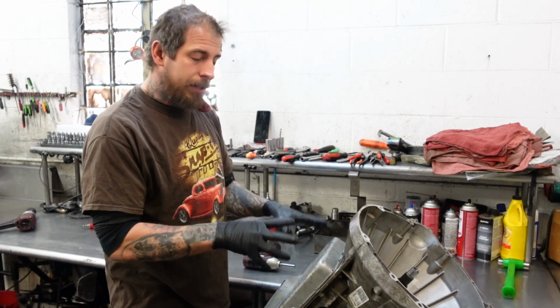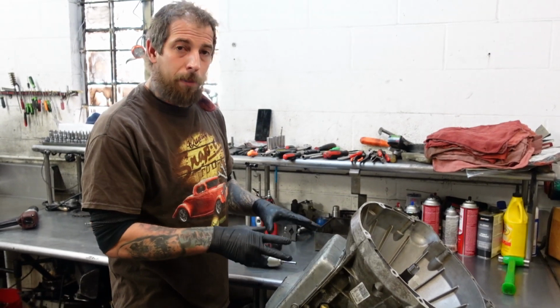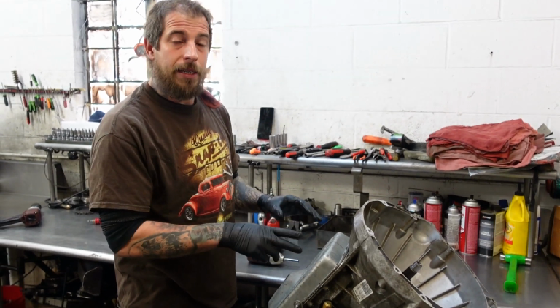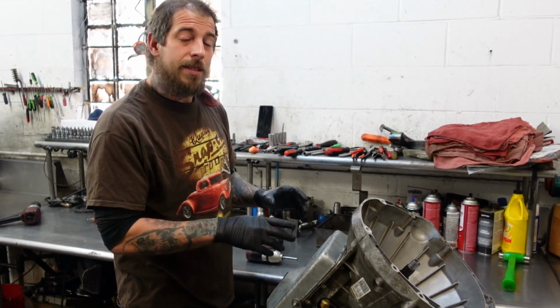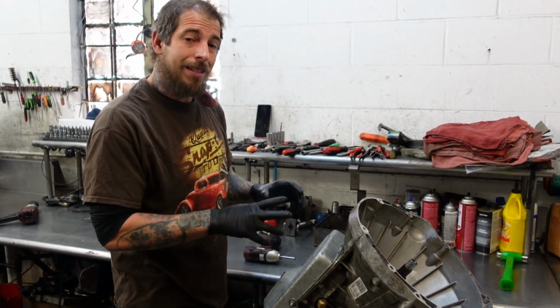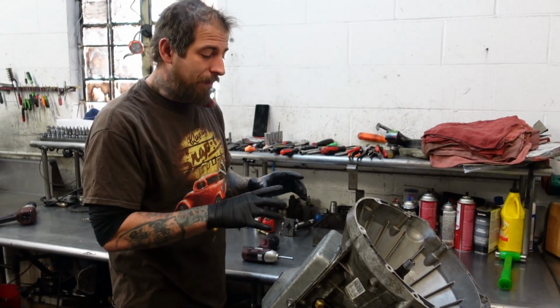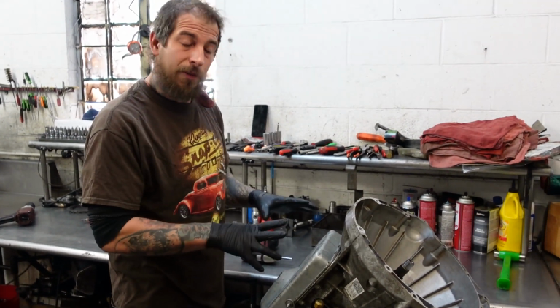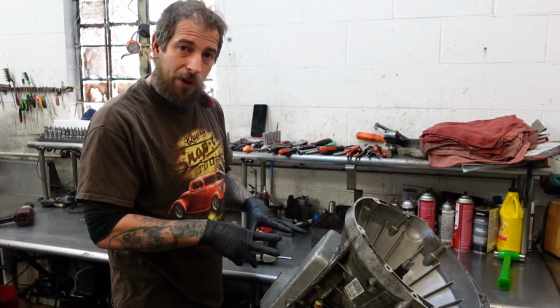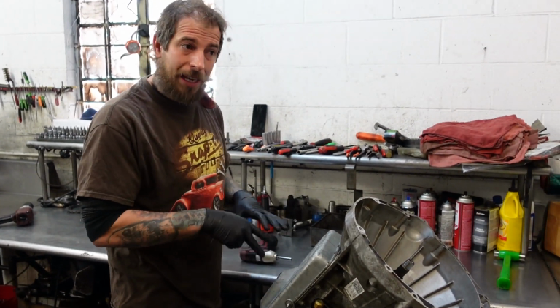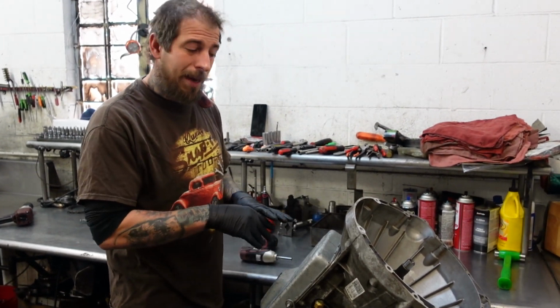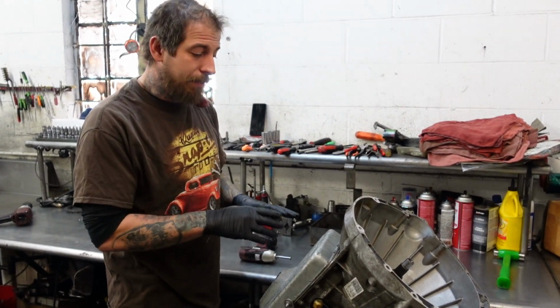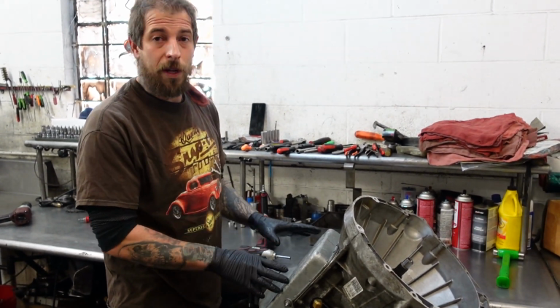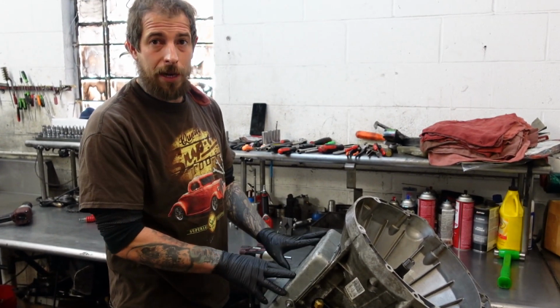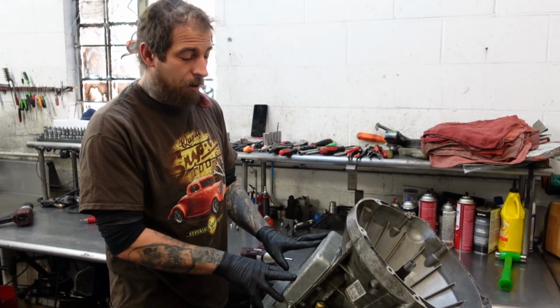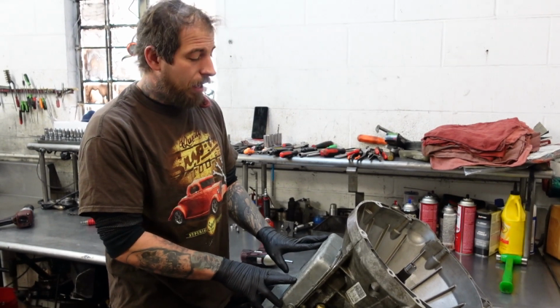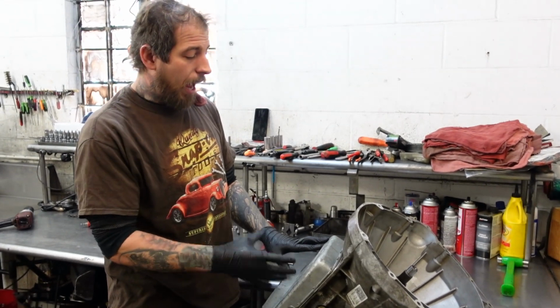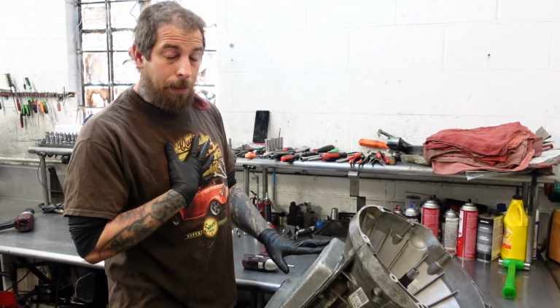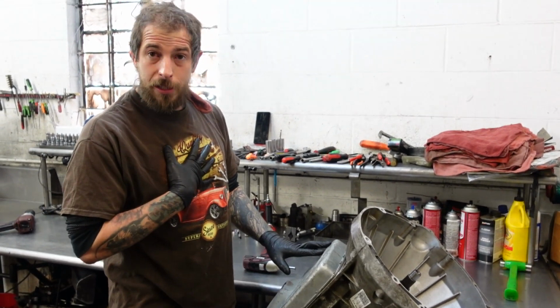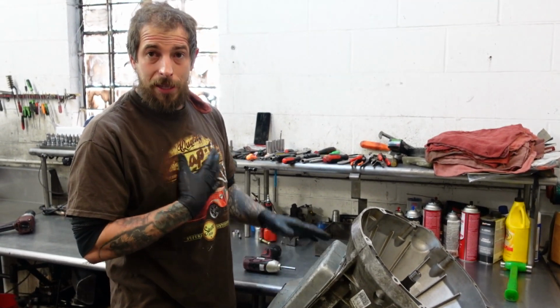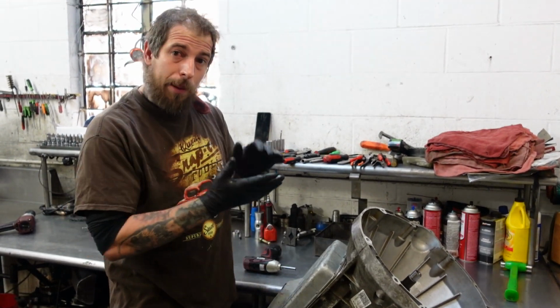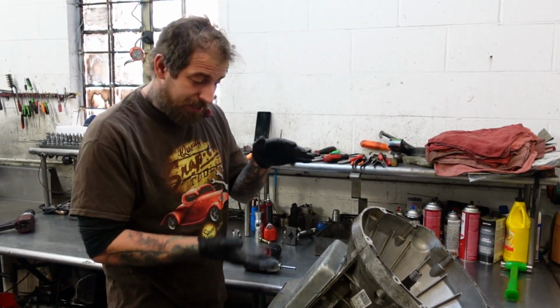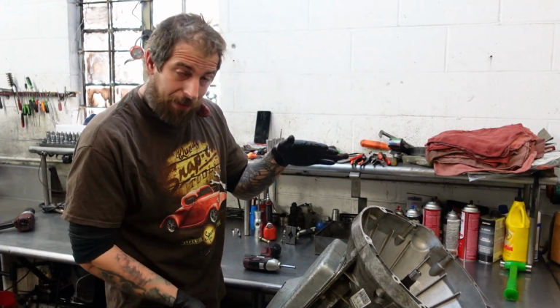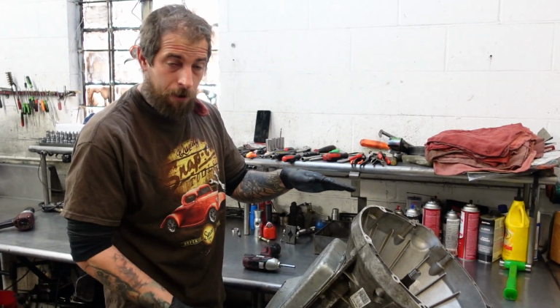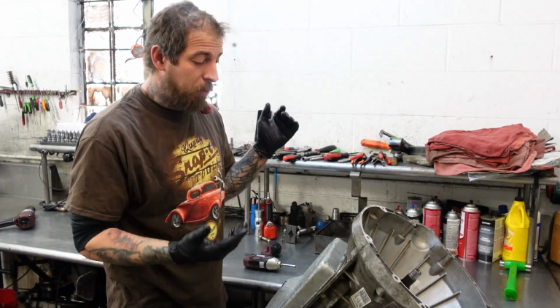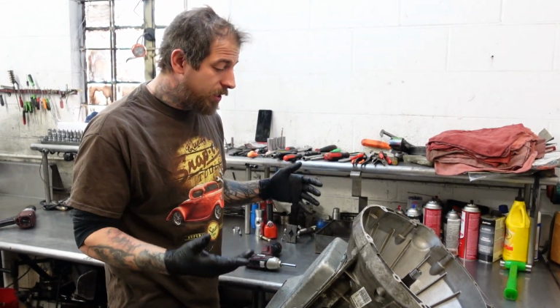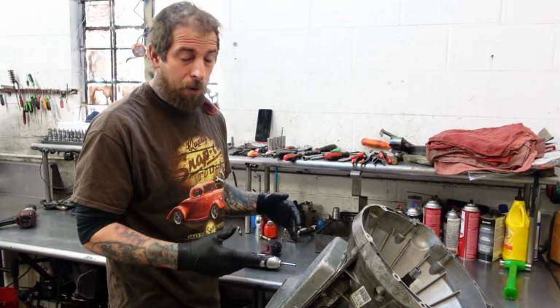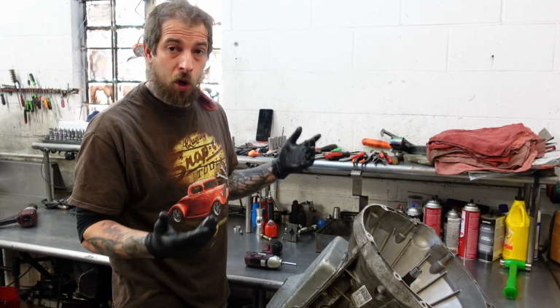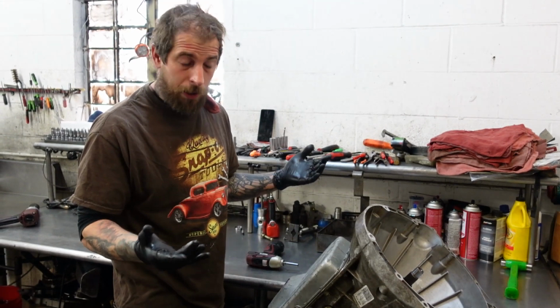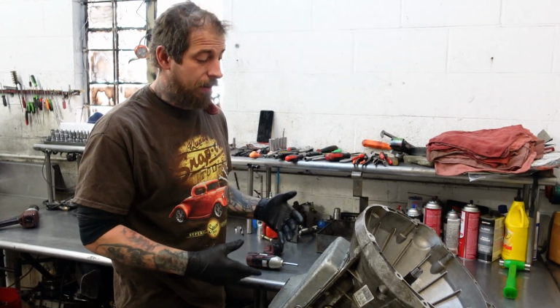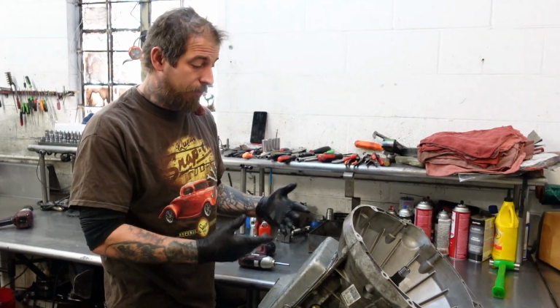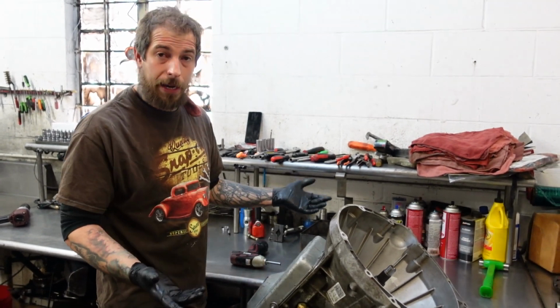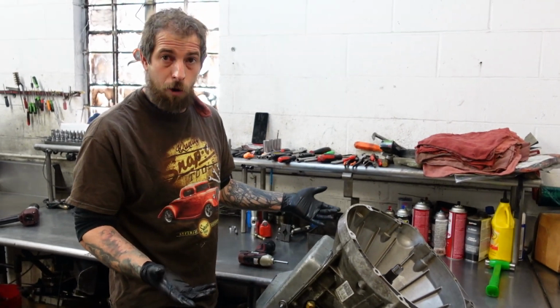The customer complaint is that this thing has a violent vibration any time he is above 25 miles an hour. I personally don't think that the problem is inside of here, but we're going to take it apart per his request and see if we can find anything wrong.